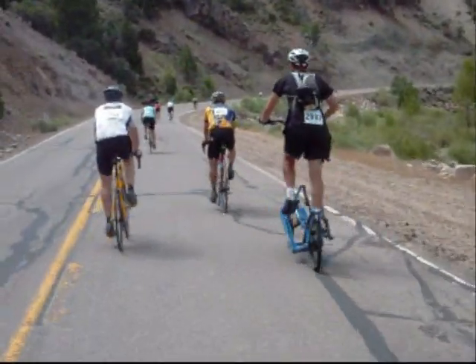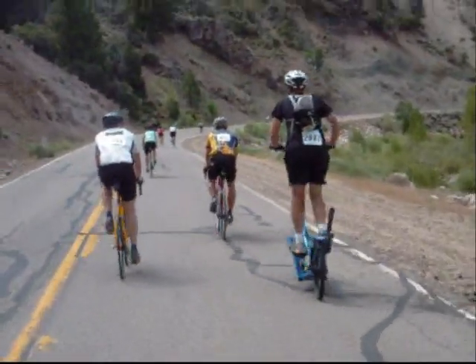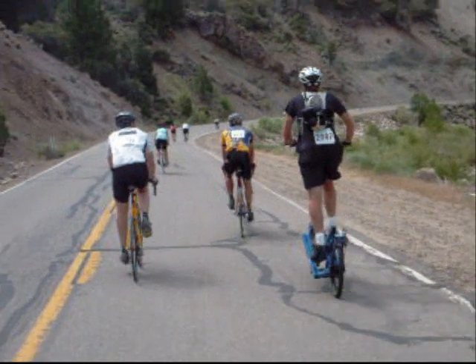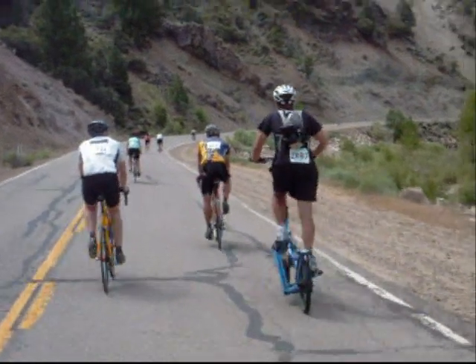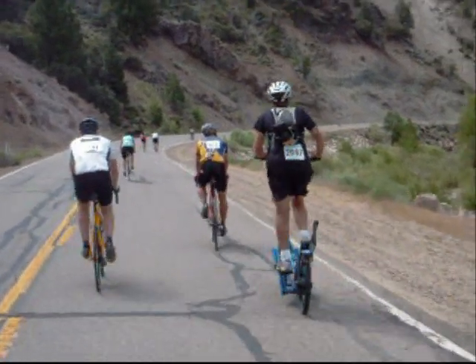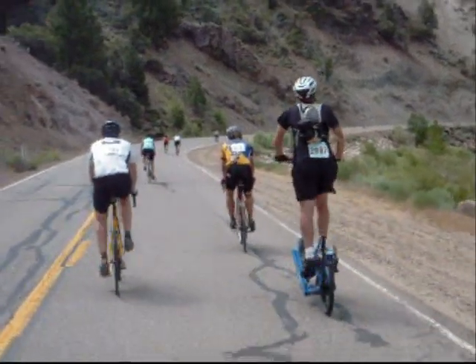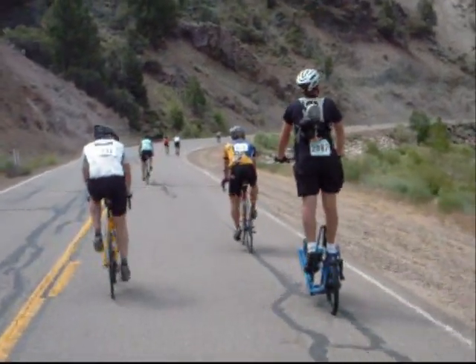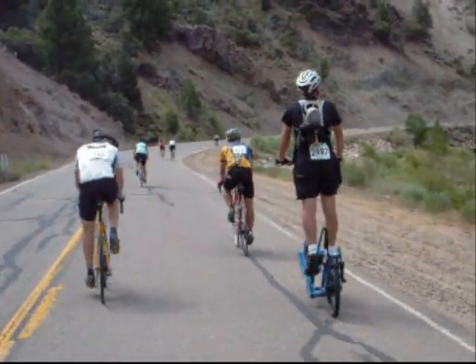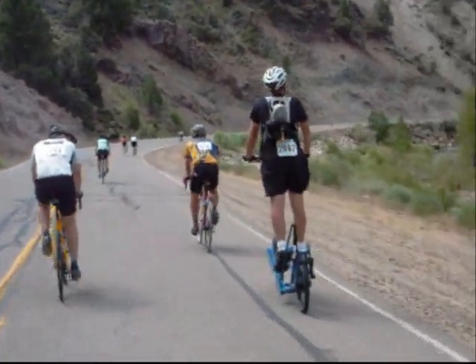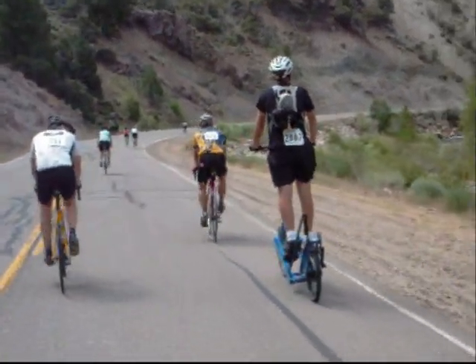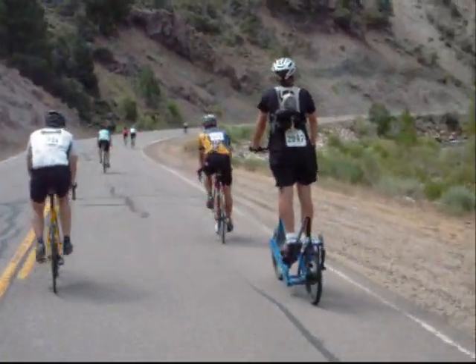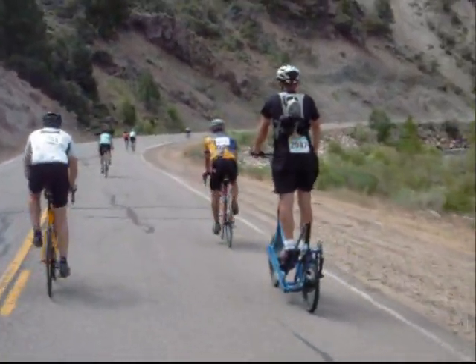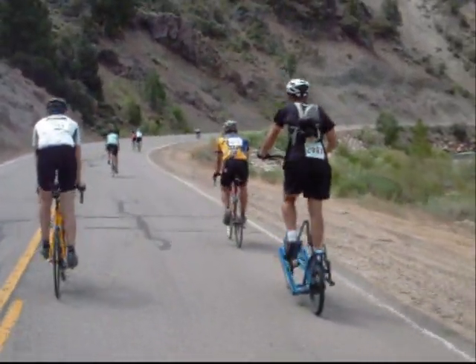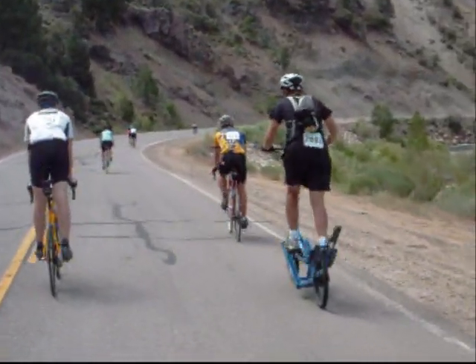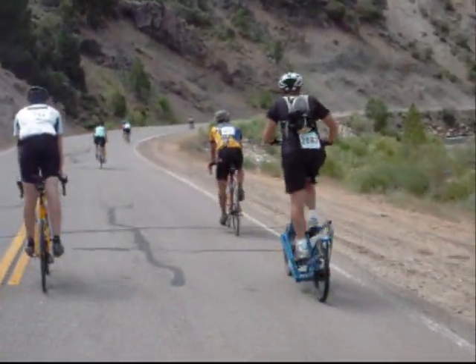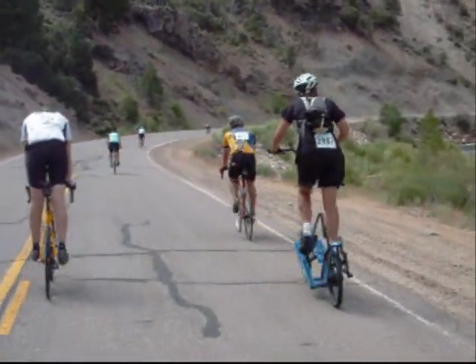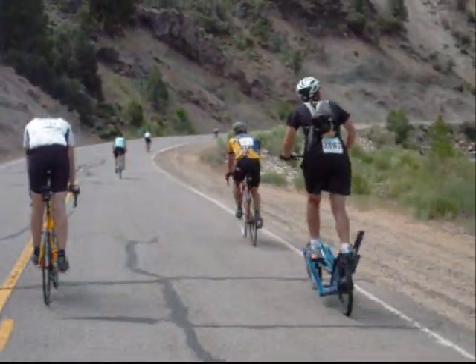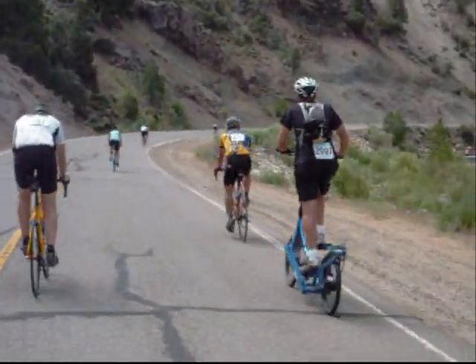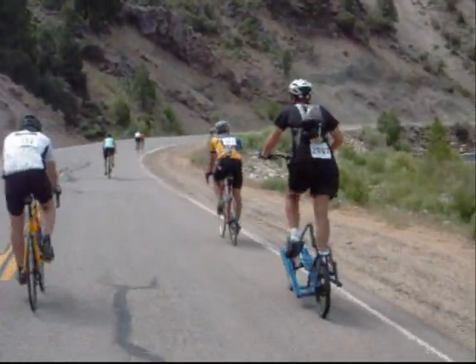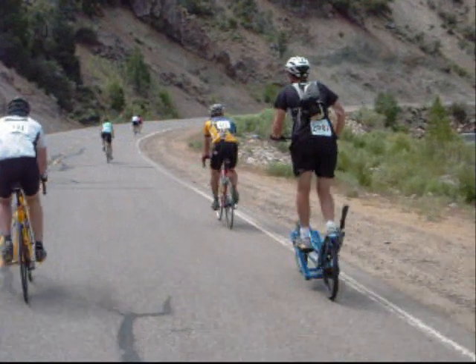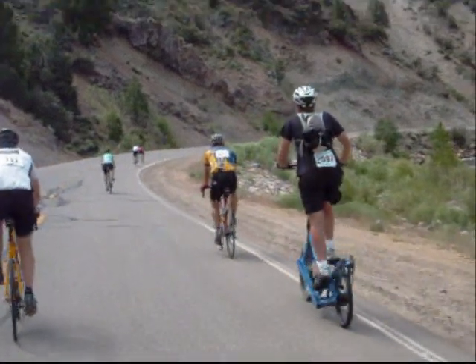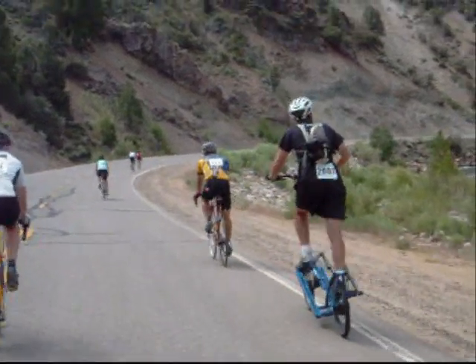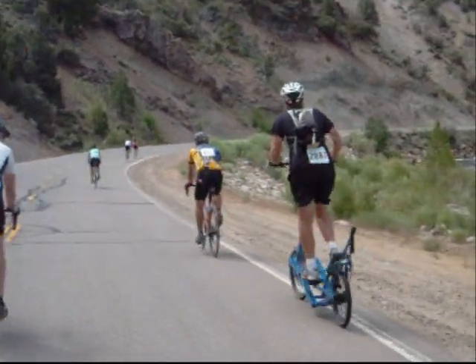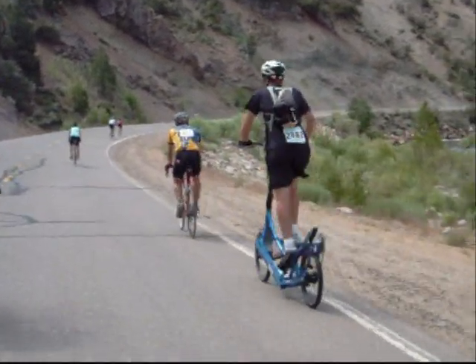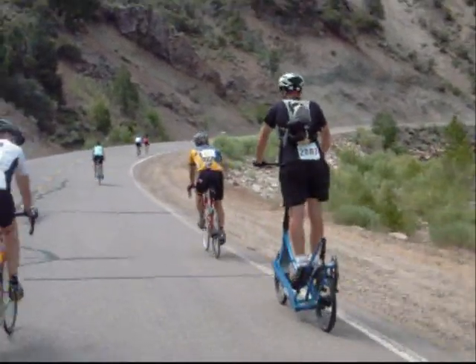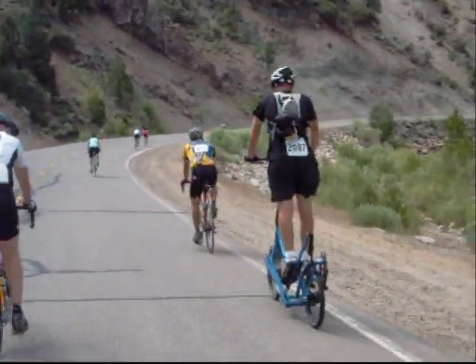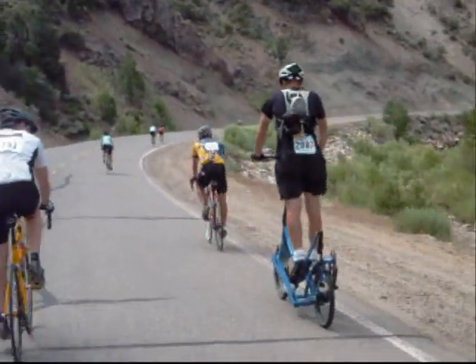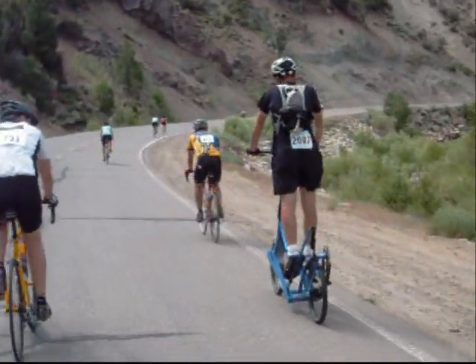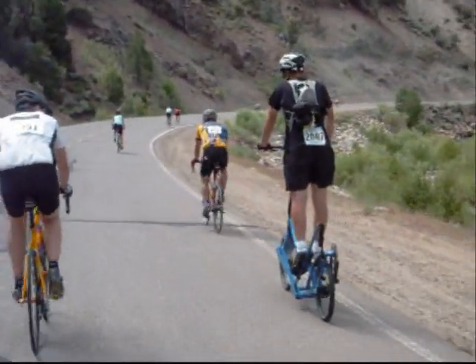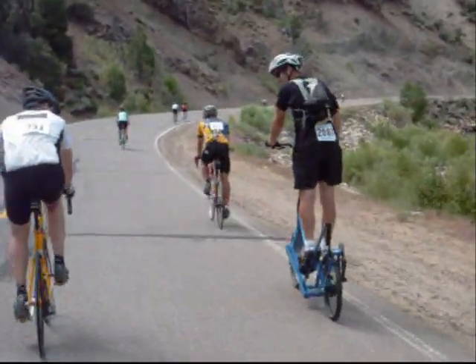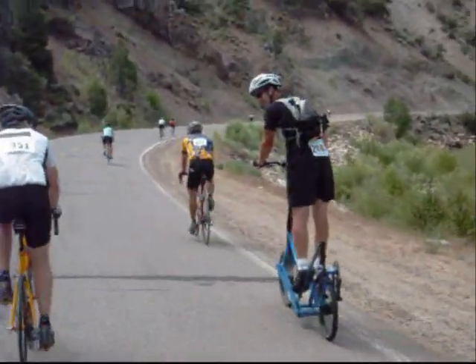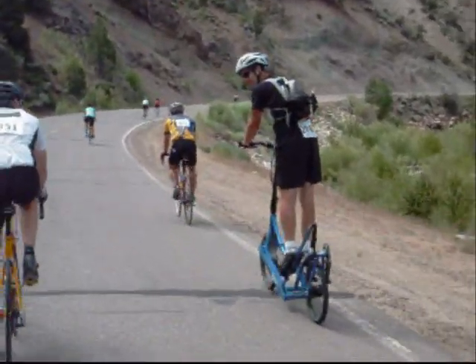This is me headed to the first pass. This is about the only flat section on the entire 129-mile course. Brent has already pushed ahead and is probably starting the first climb already.